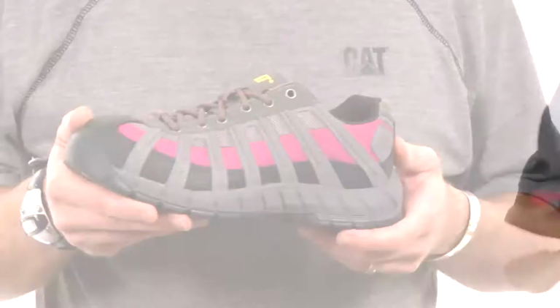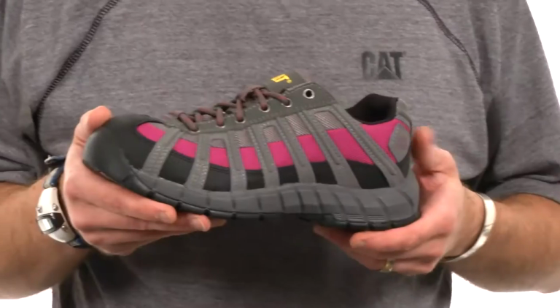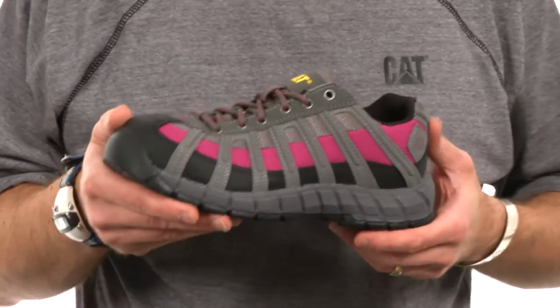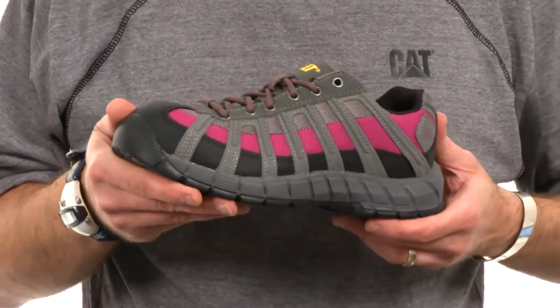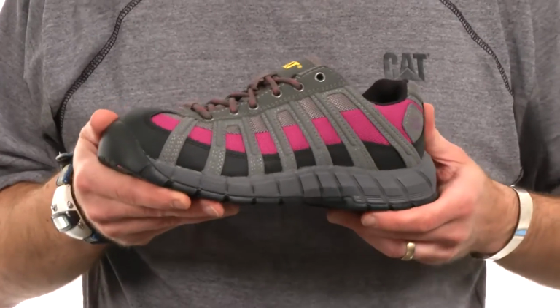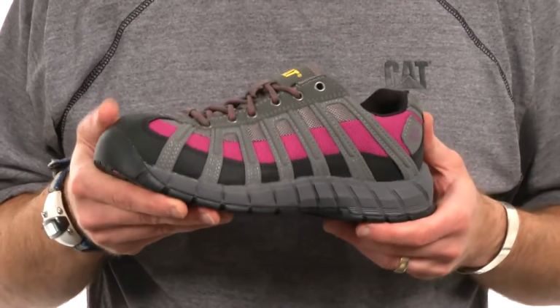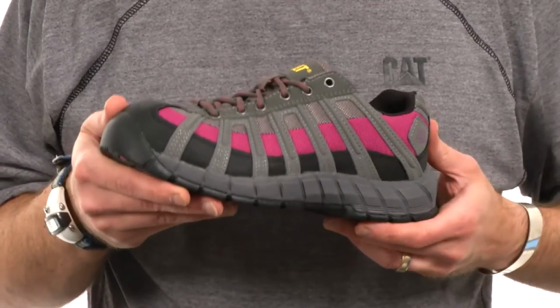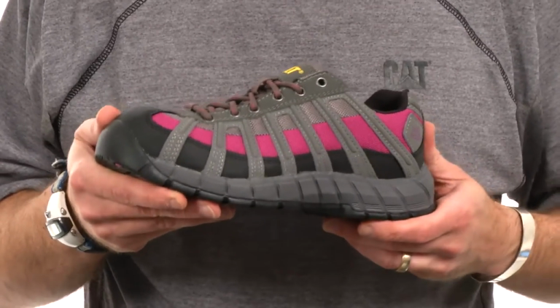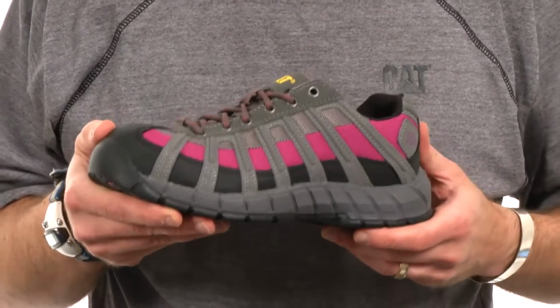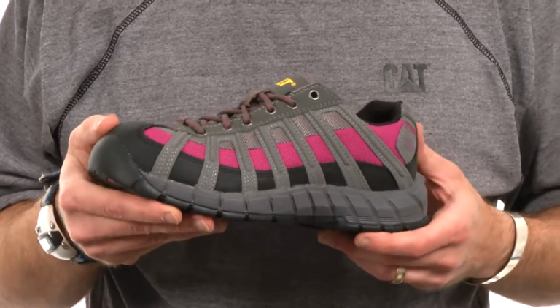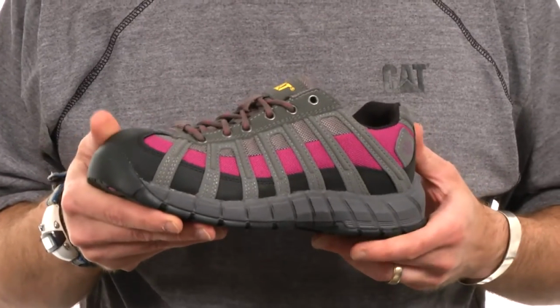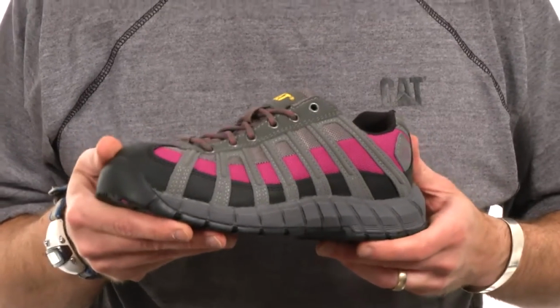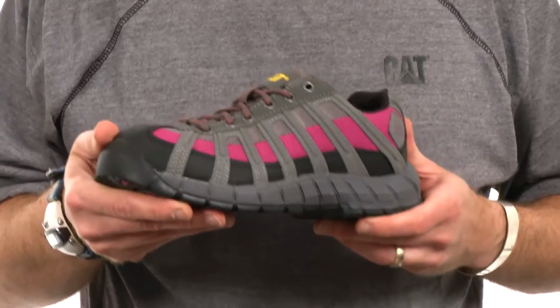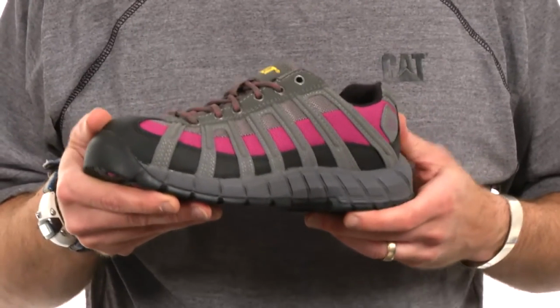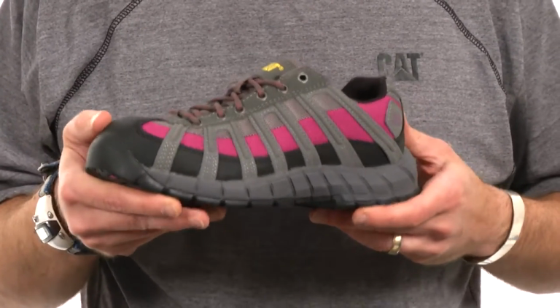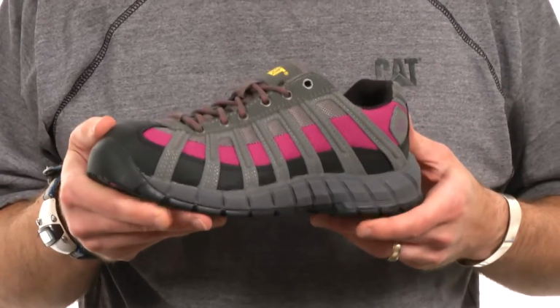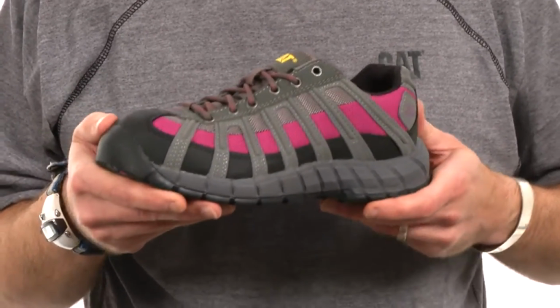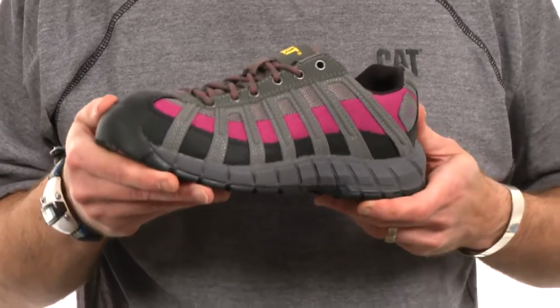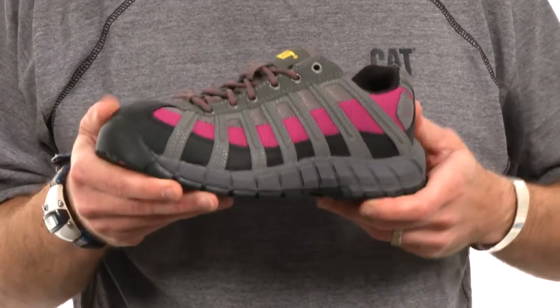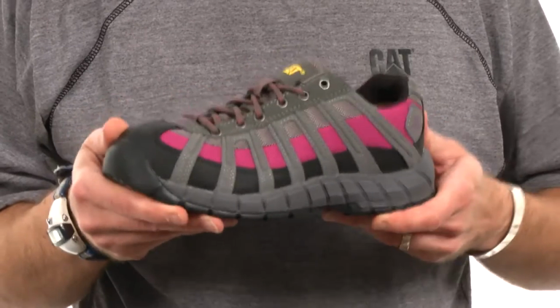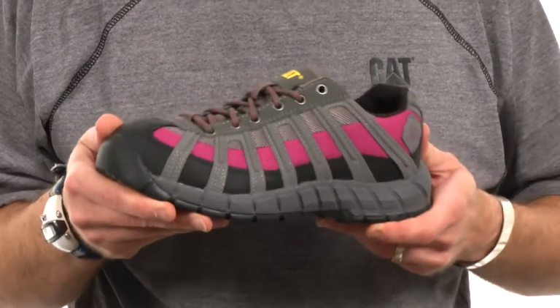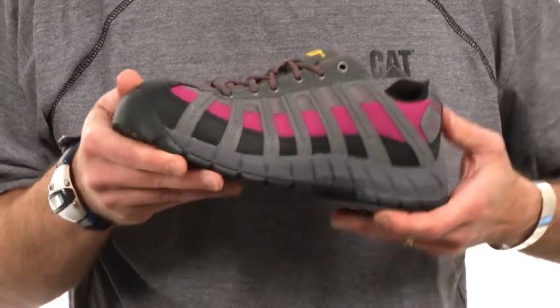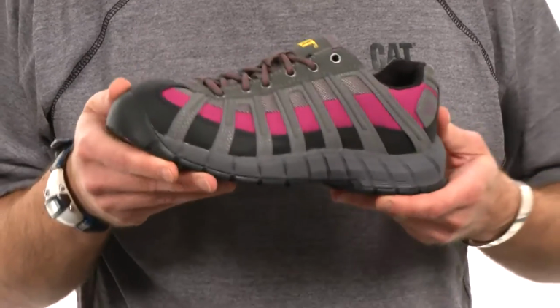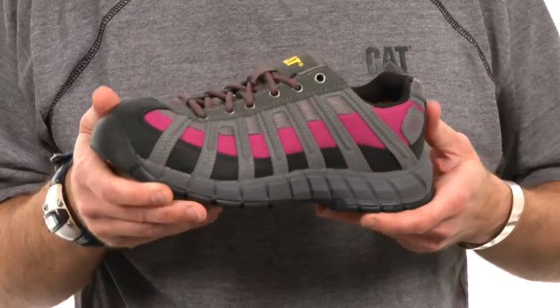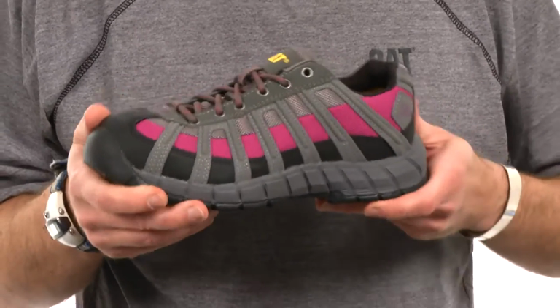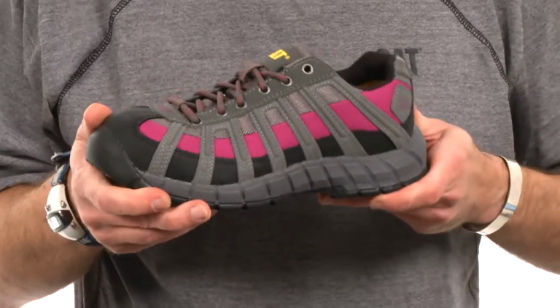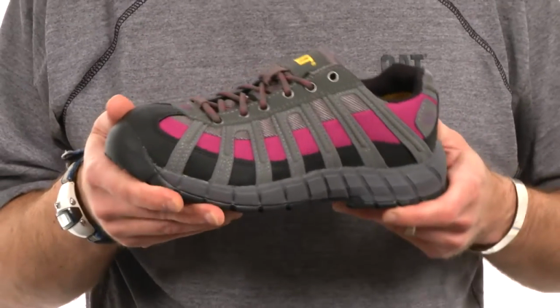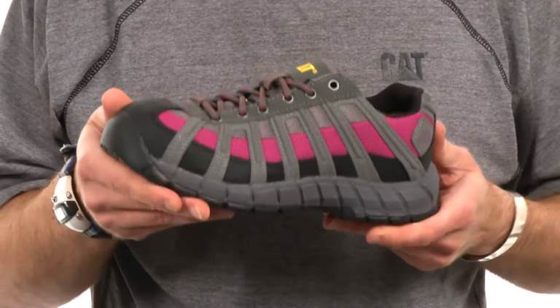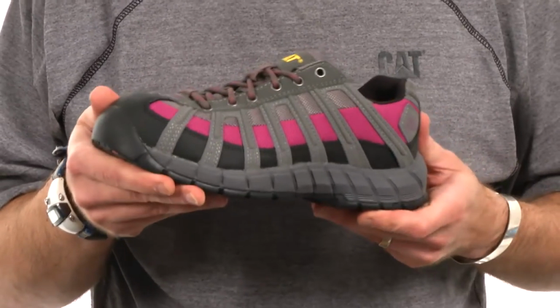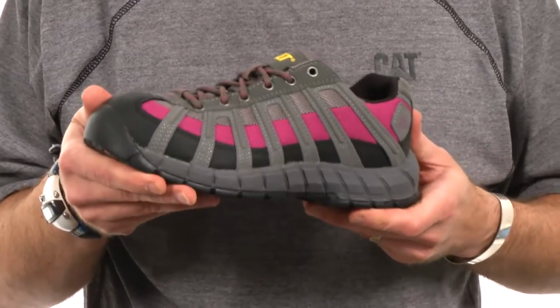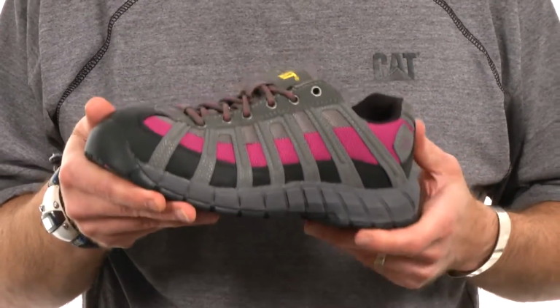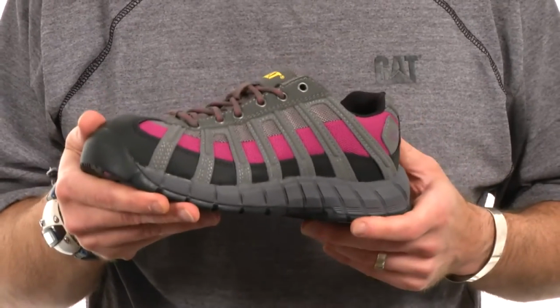The Switch is a new safety product from Cat Footwear that's designed to provide the safety of a work boot while giving you the comfort features and benefits of a running shoe.